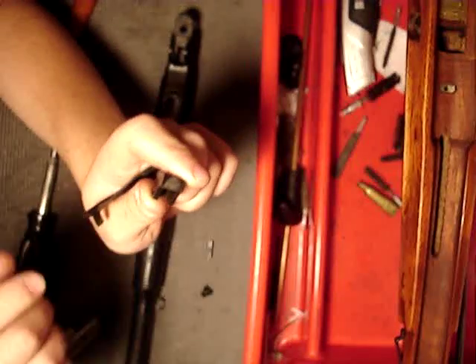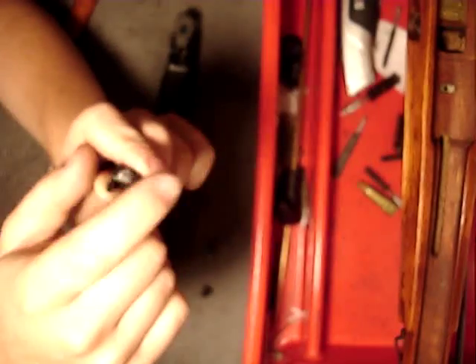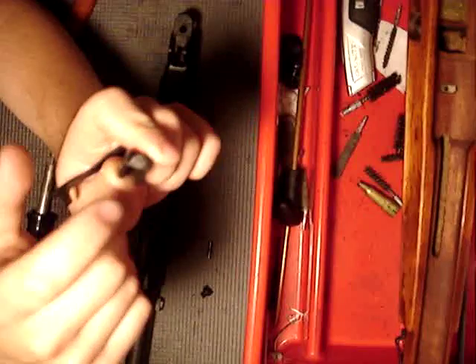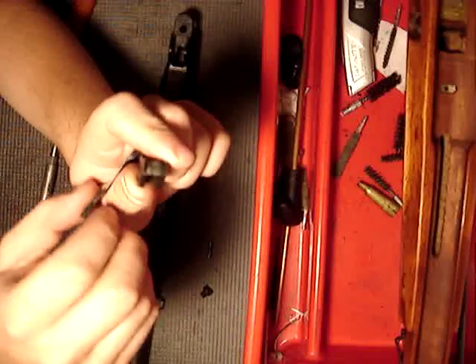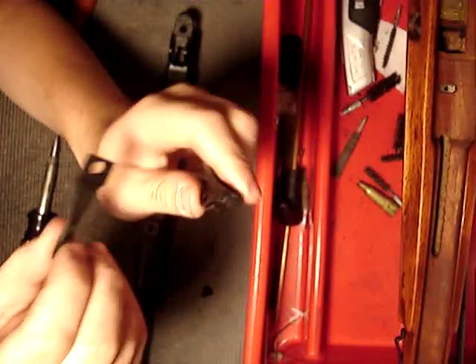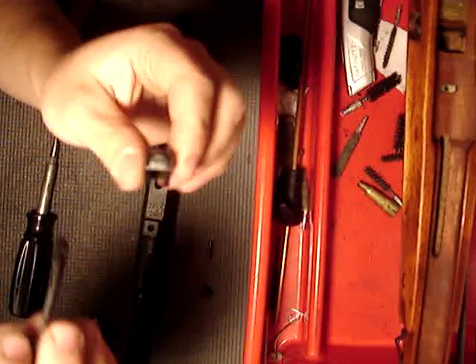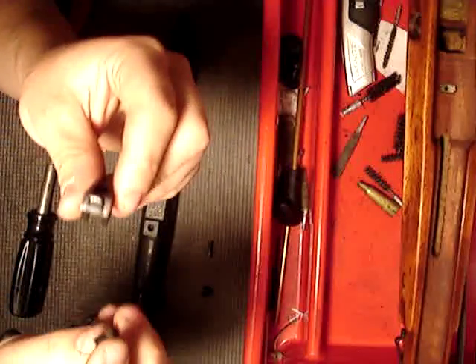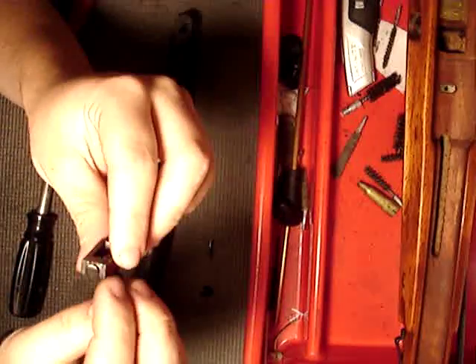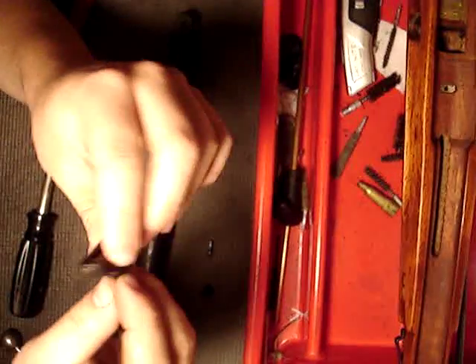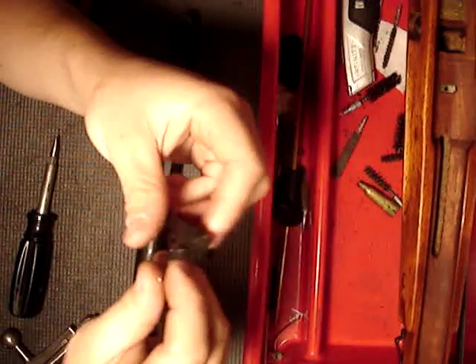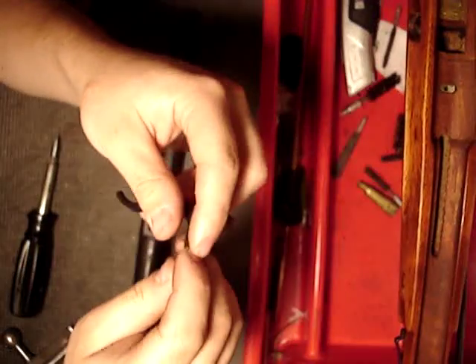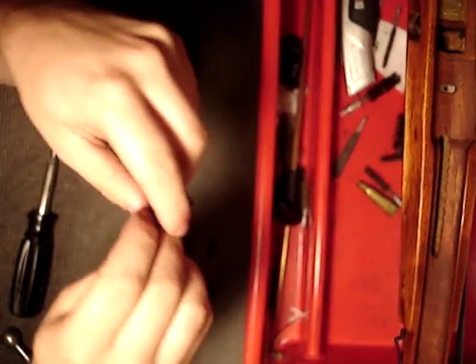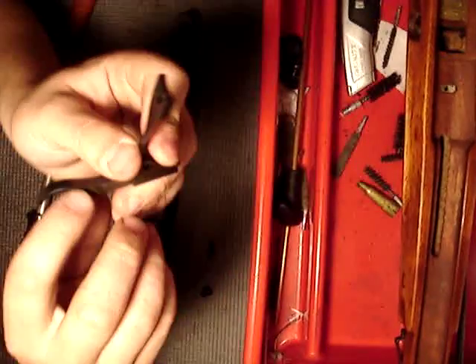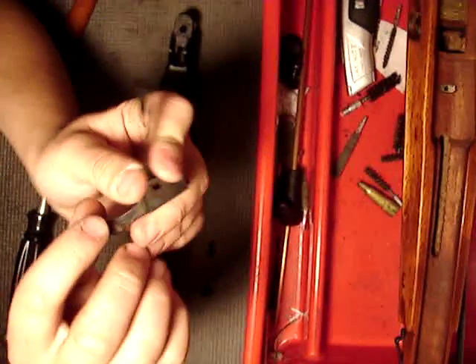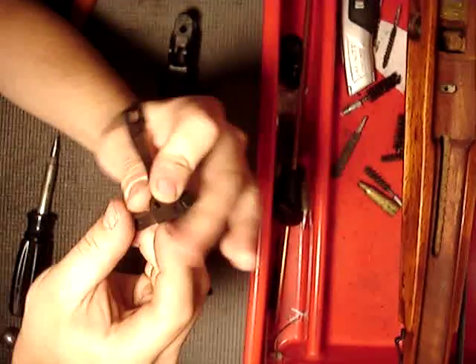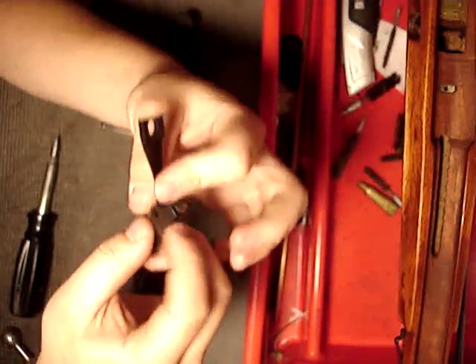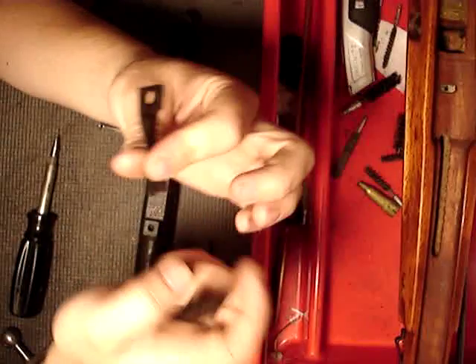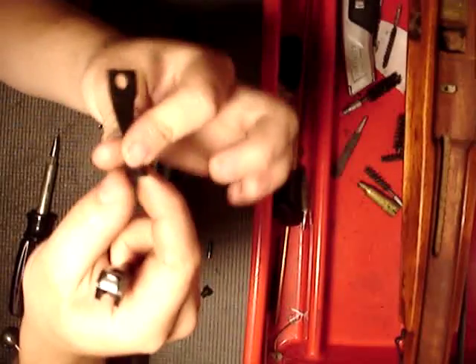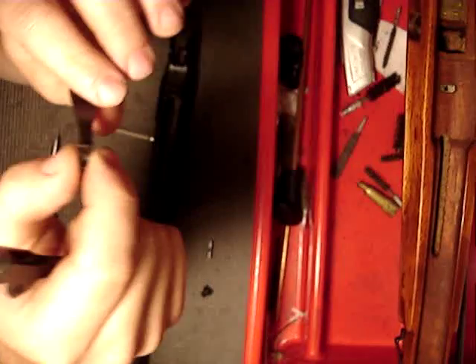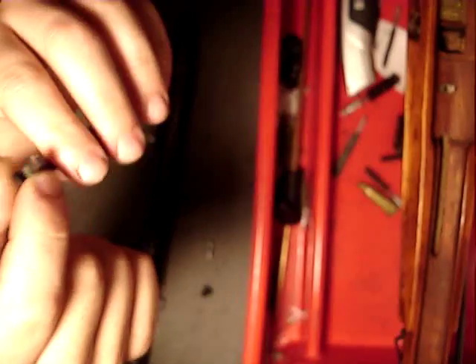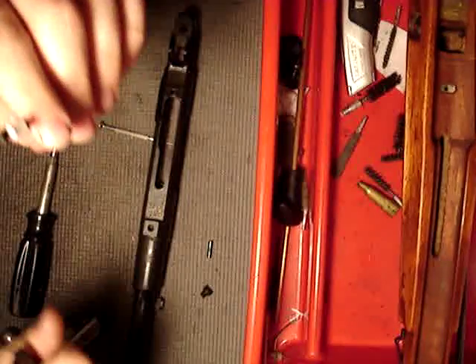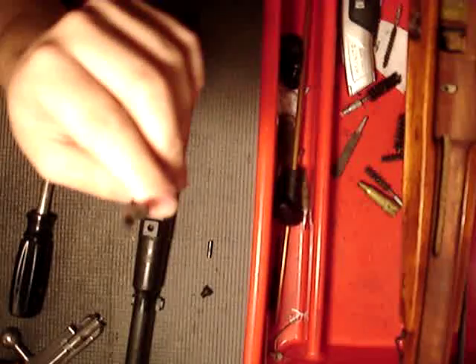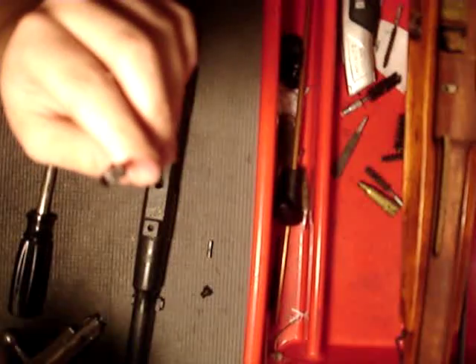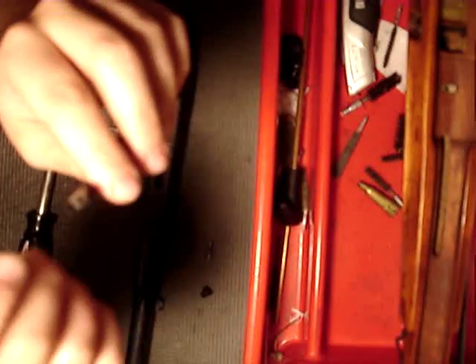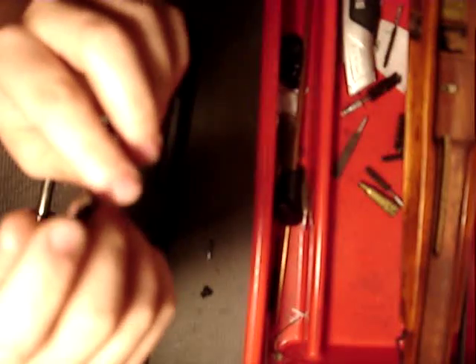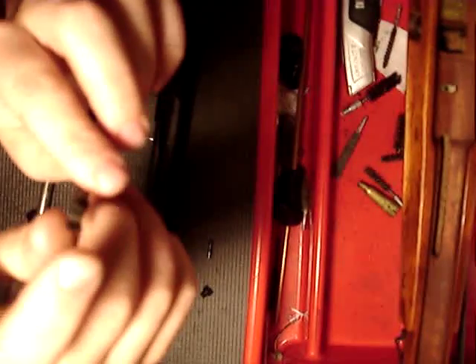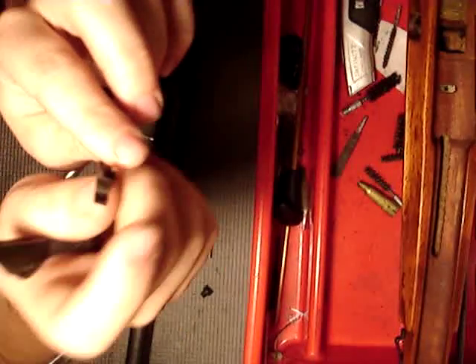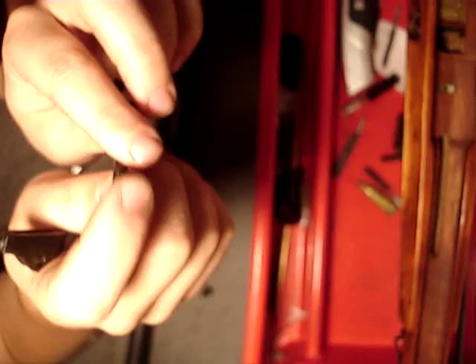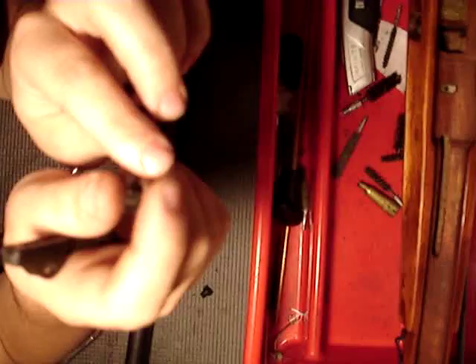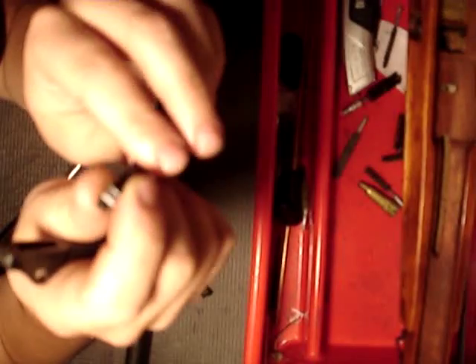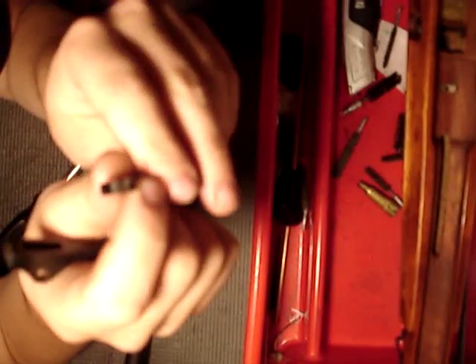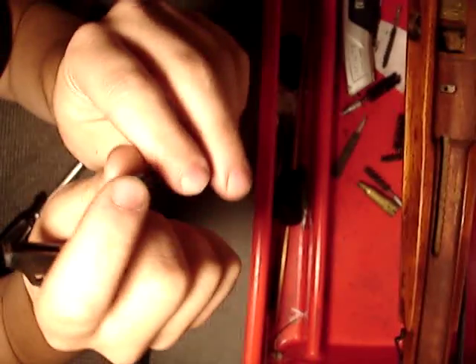That's not the part that actually releases the sear. What releases the cocking piece on the trigger is this part right here. This is the actual sear itself right here.